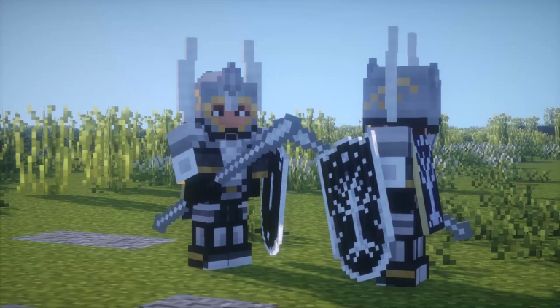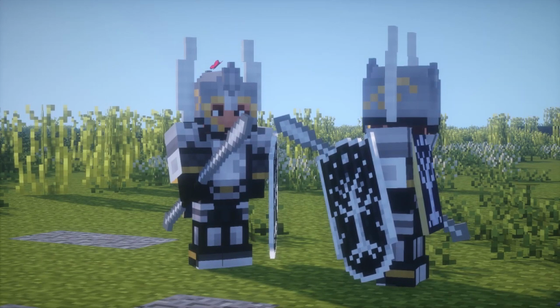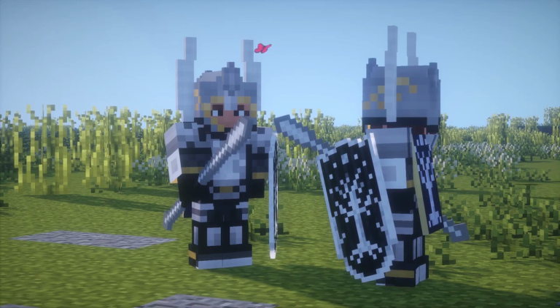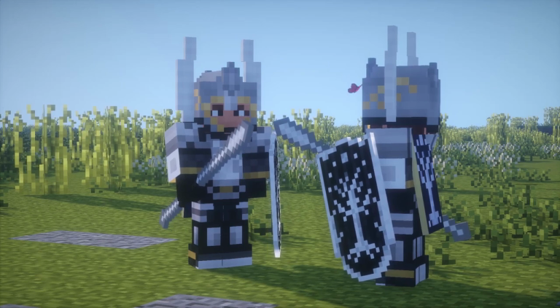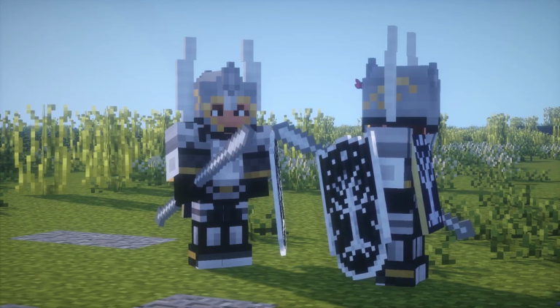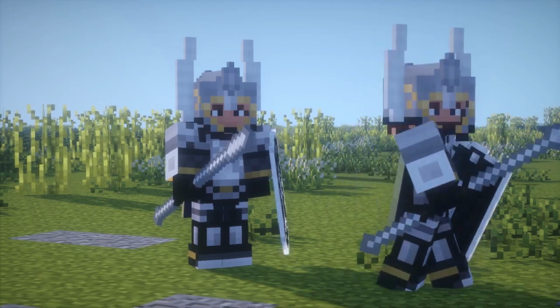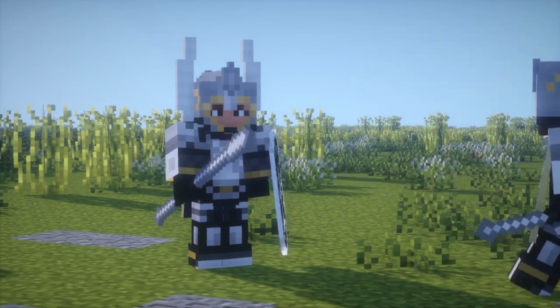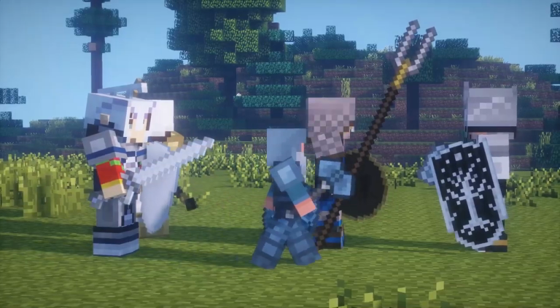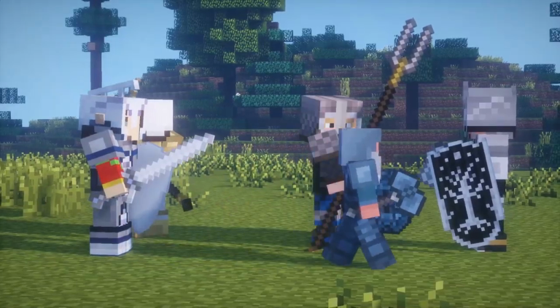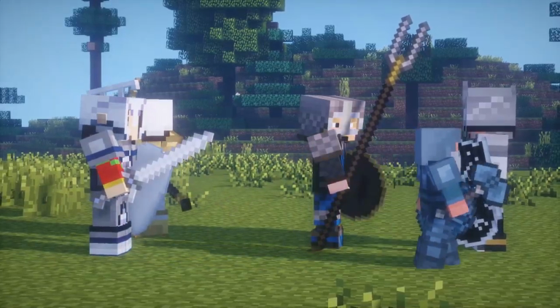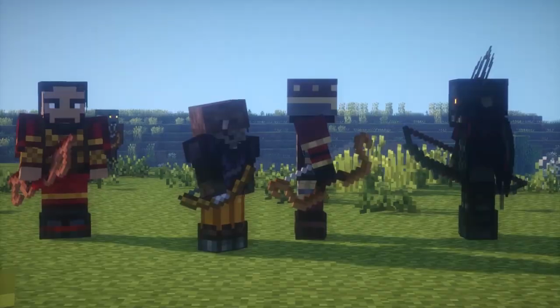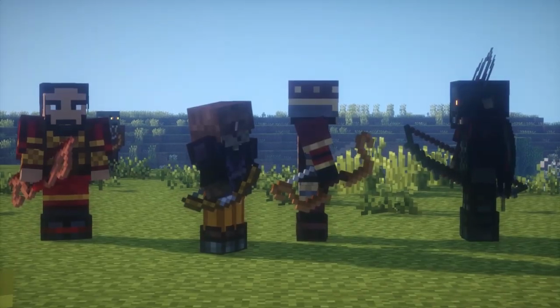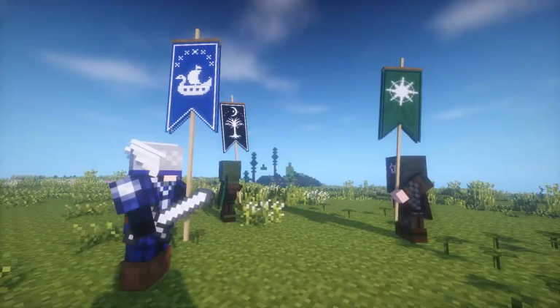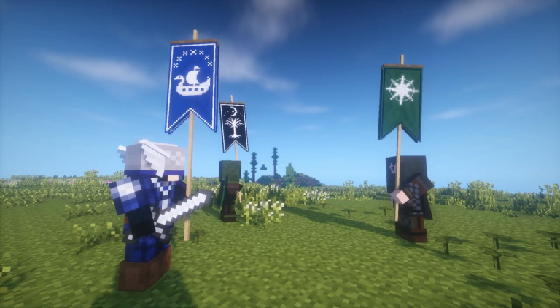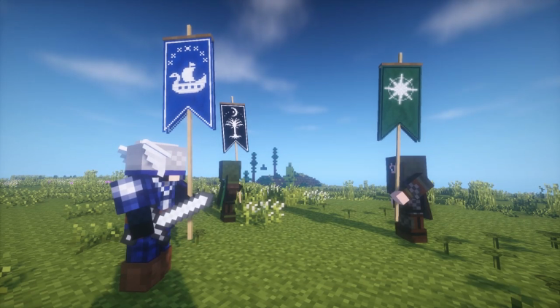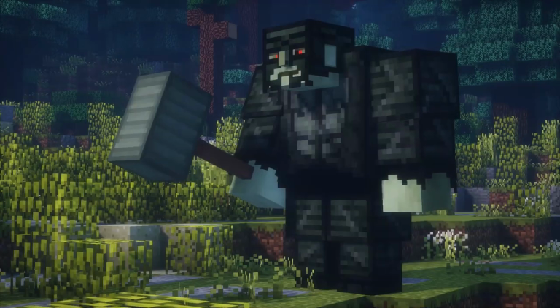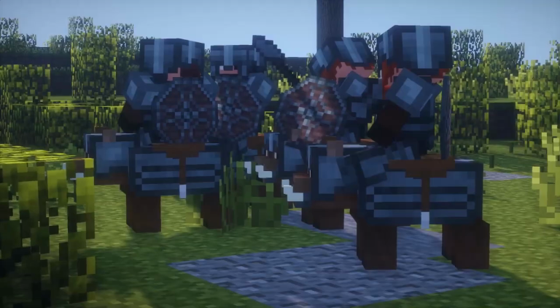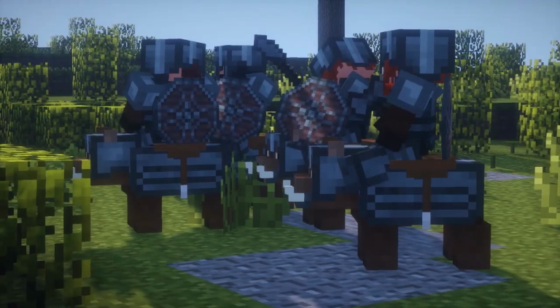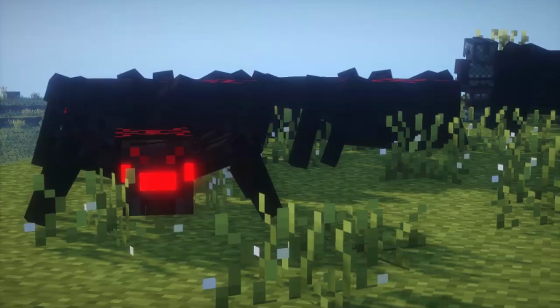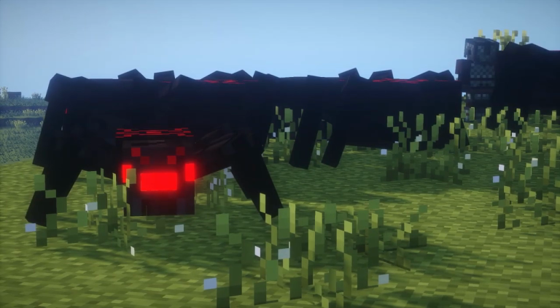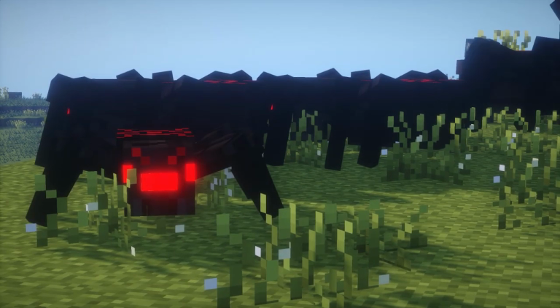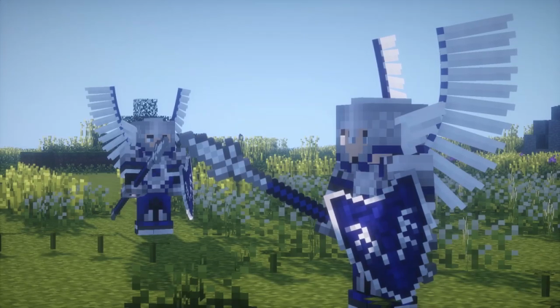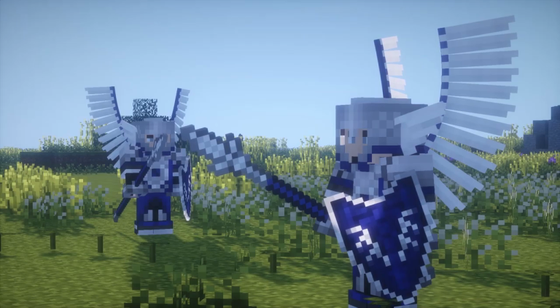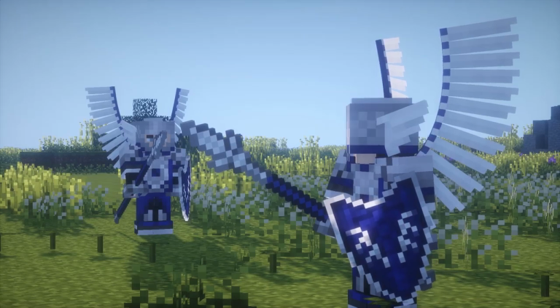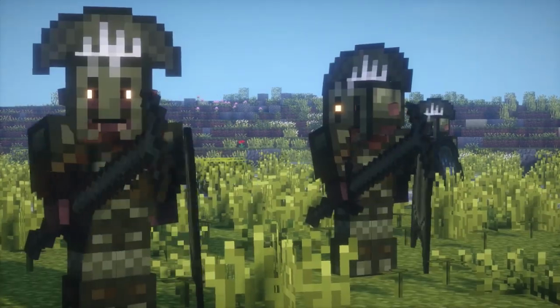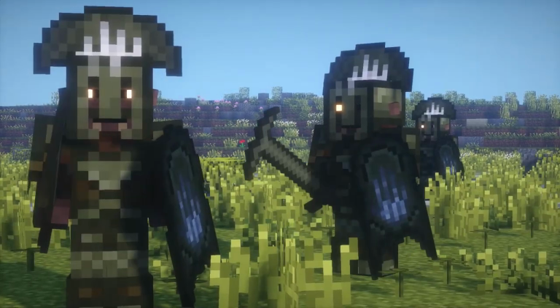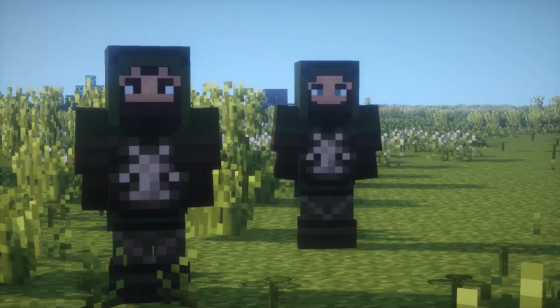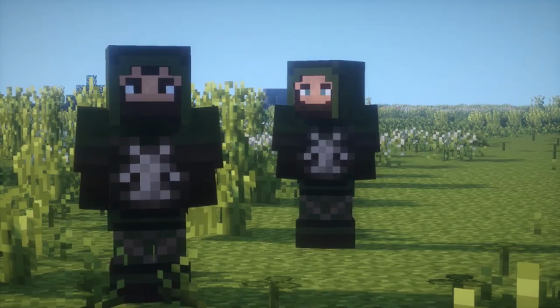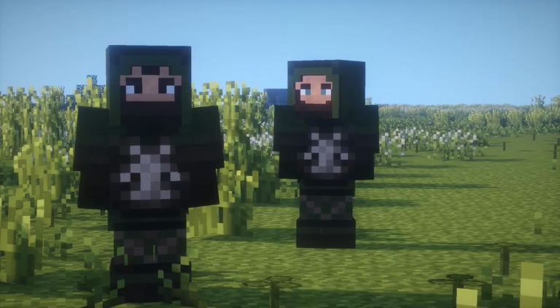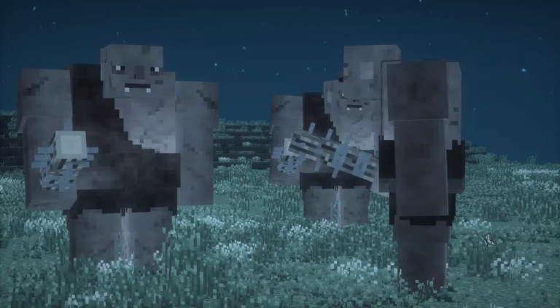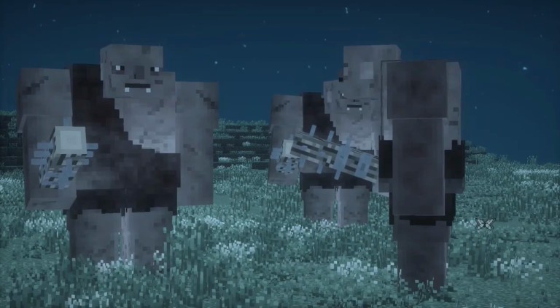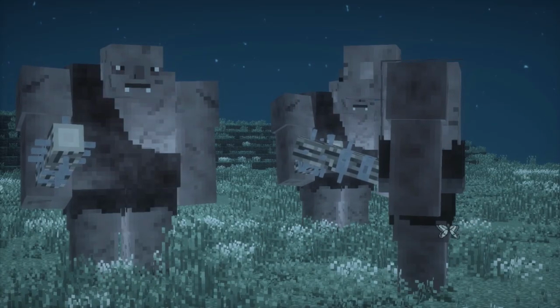Each faction has its own type of units to hire. These units can range from standard soldiers and archers to banner bearers, various creatures like Dwarven Boars and Mordor Spiders, elite units including Uruk Berserkers, and even special units such as Hill Trolls from Angmar.